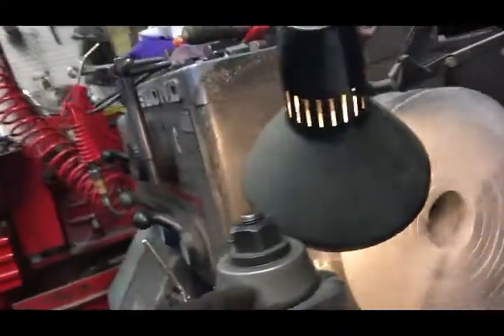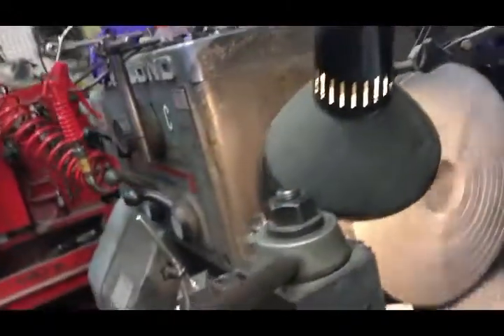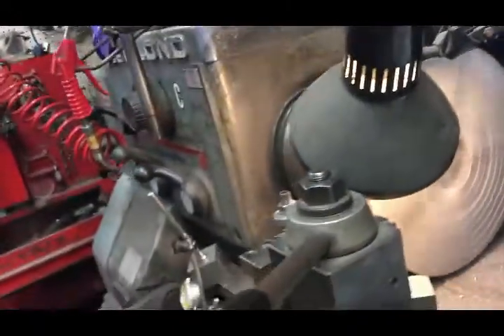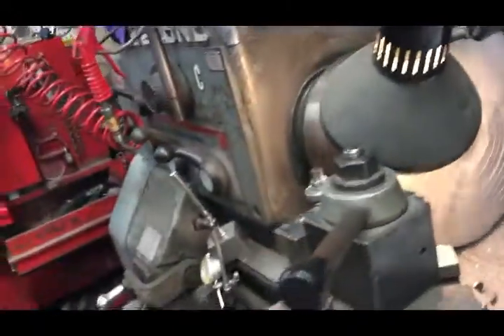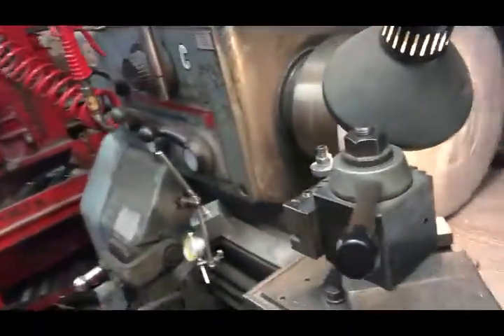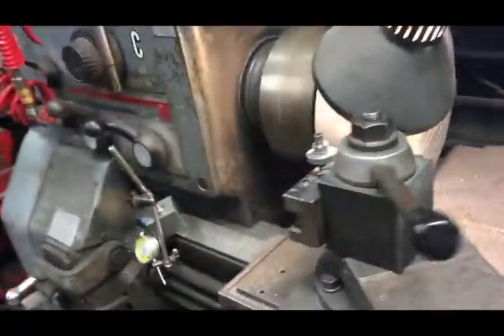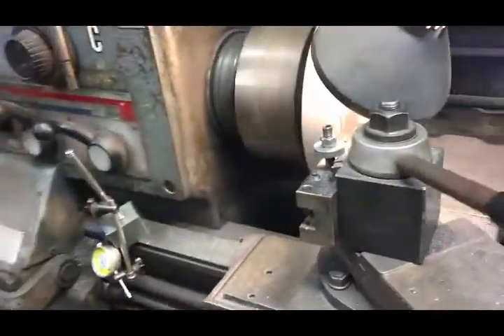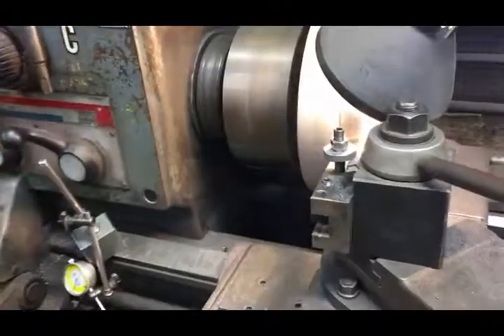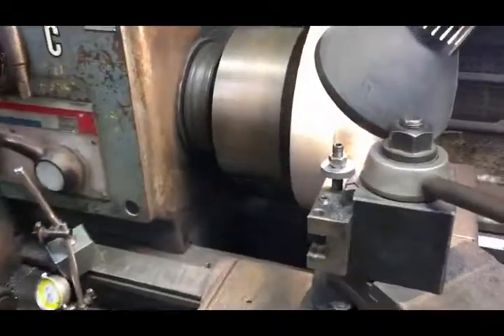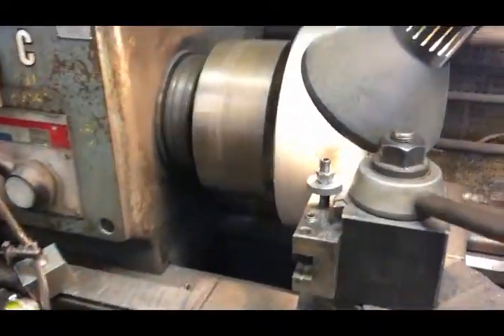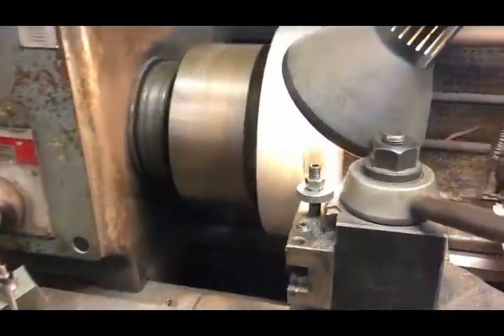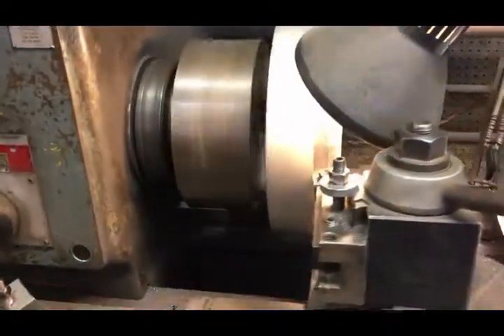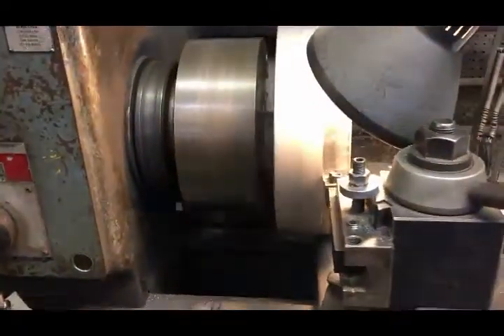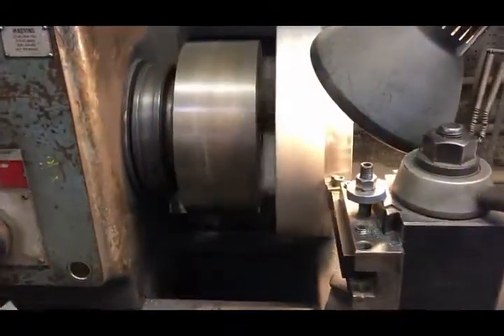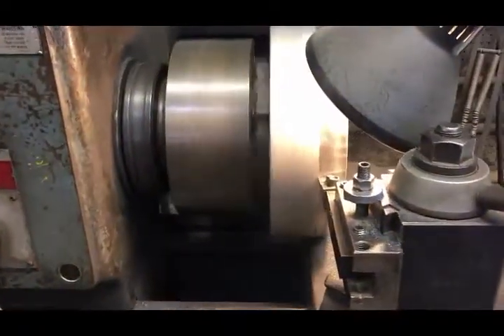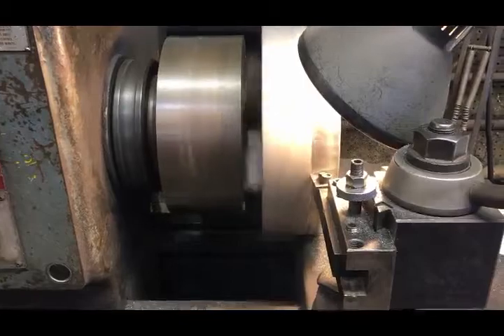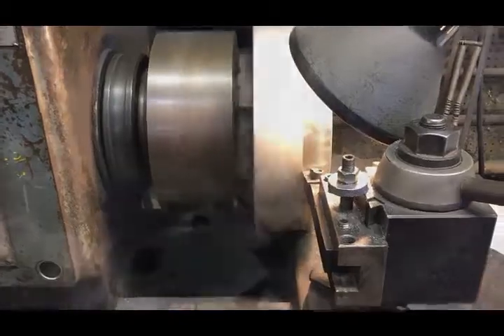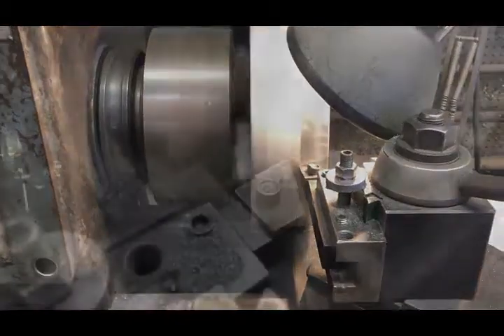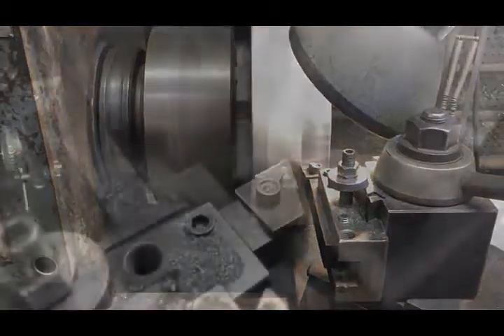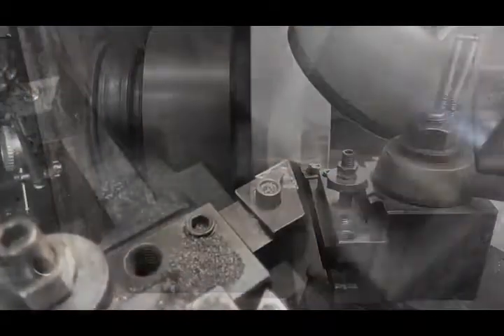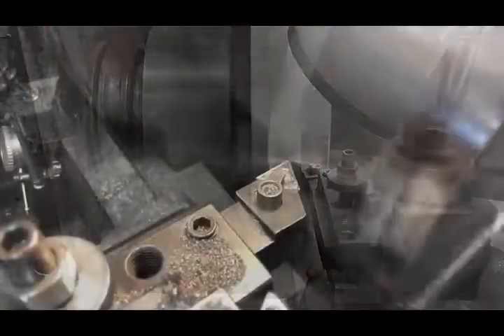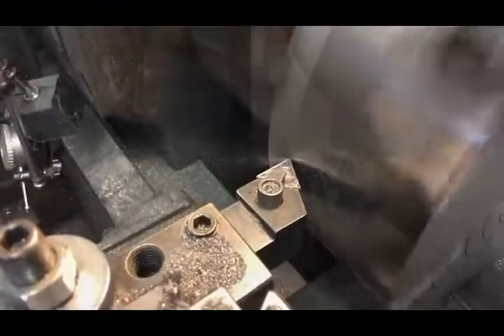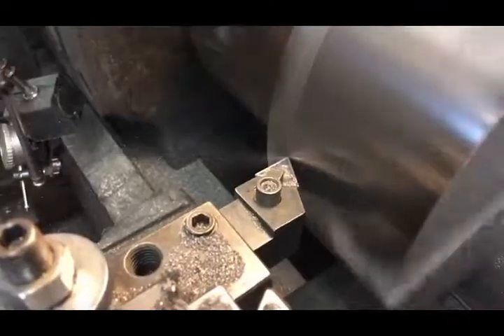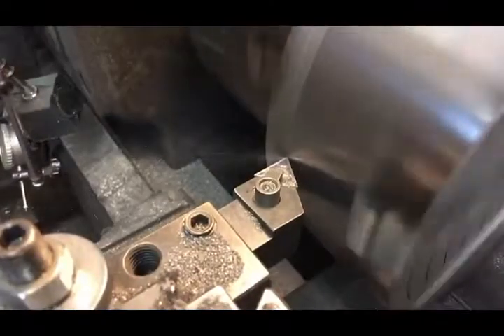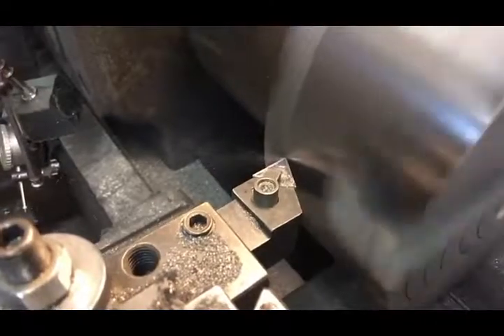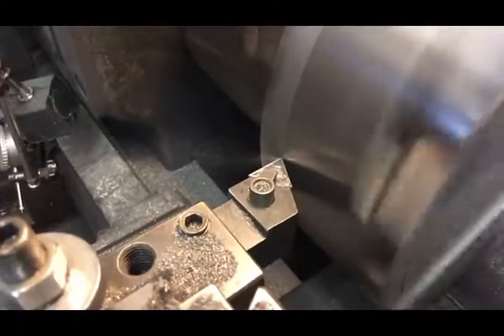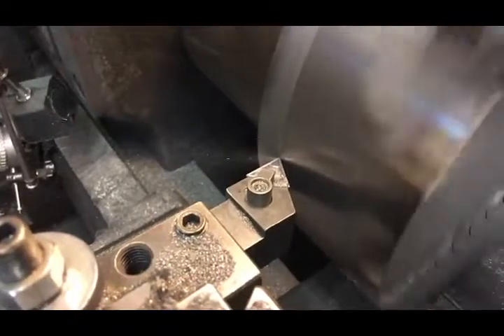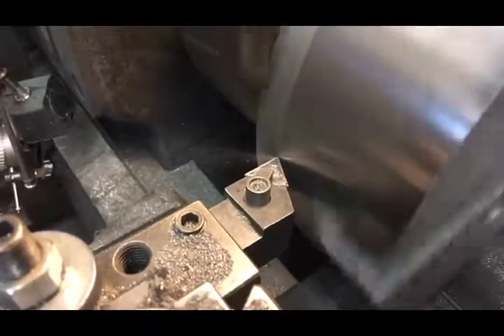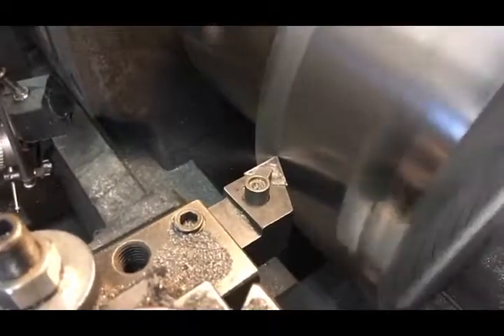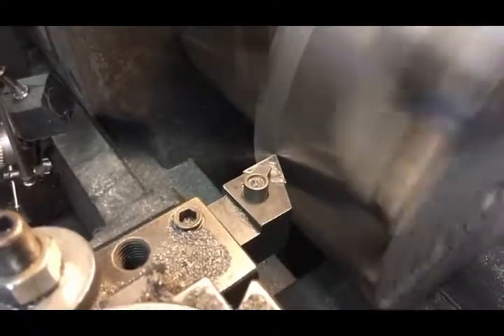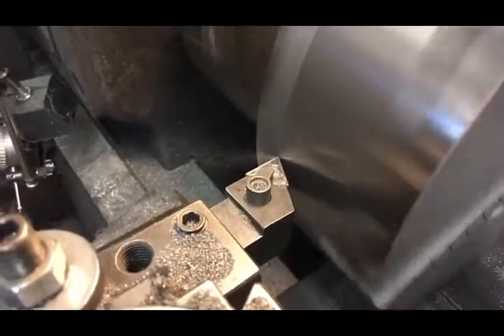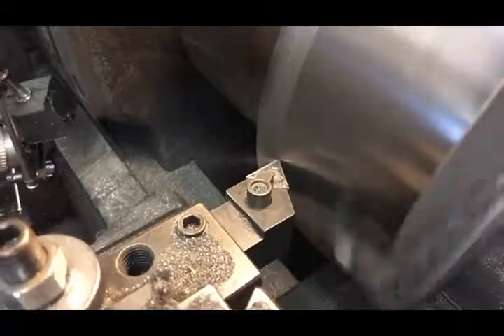The chuck was in pretty good shape as far as not much wear, but it was kind of beat up a bit, so I'm just taking a skim cut to clean it up.